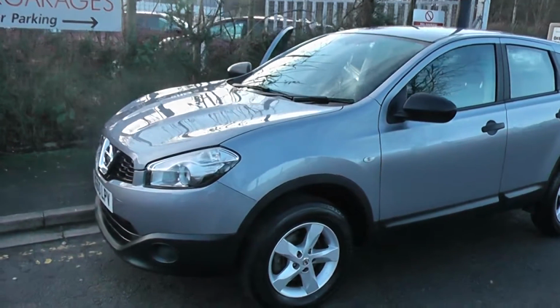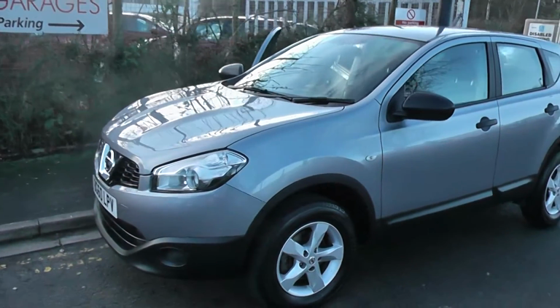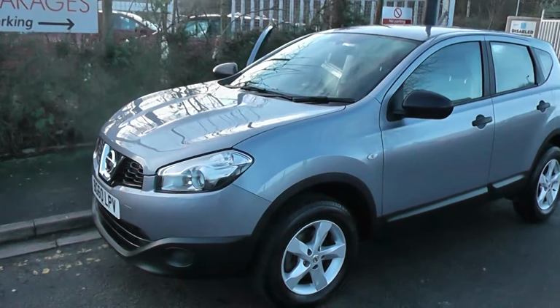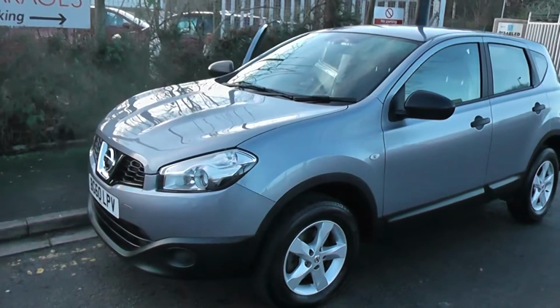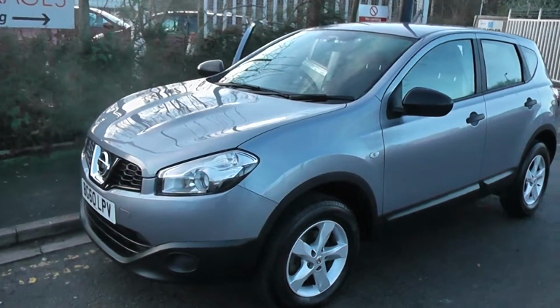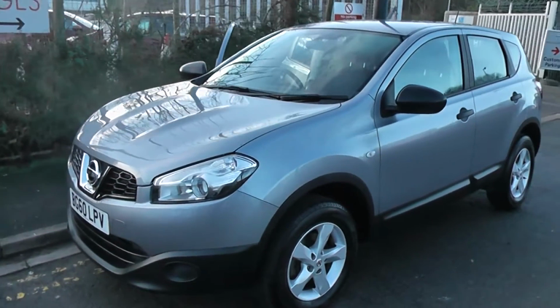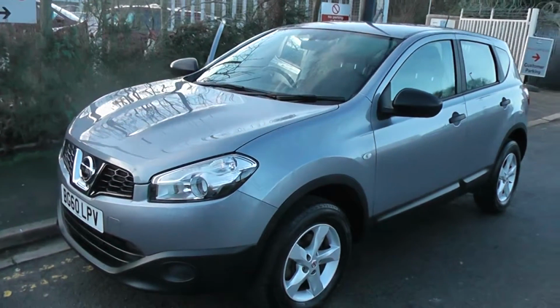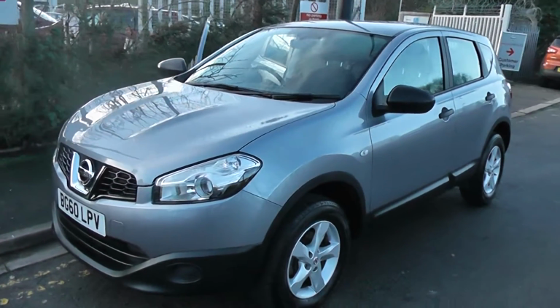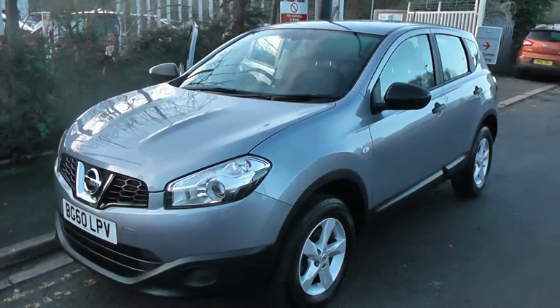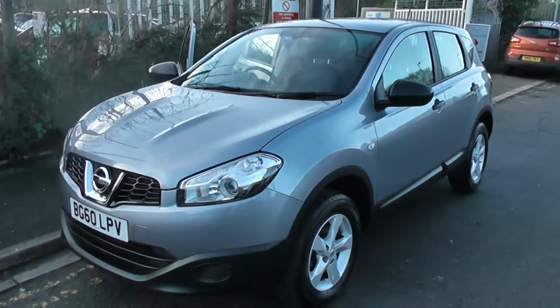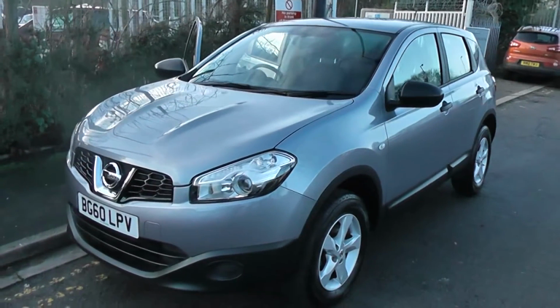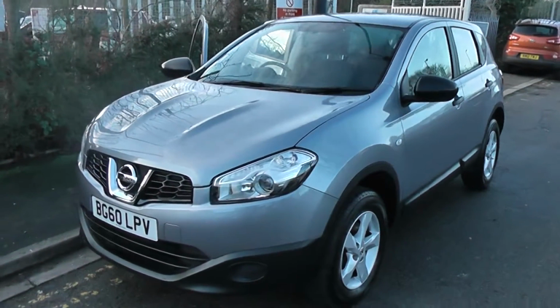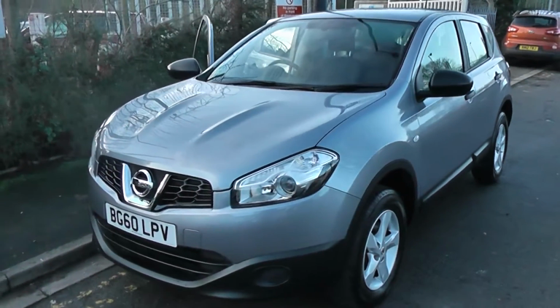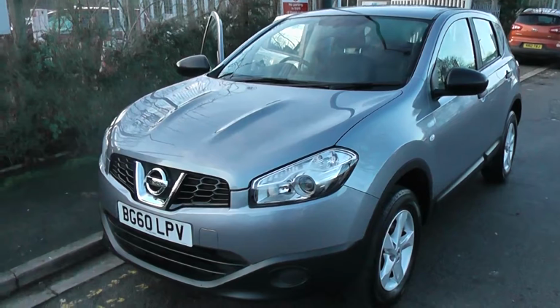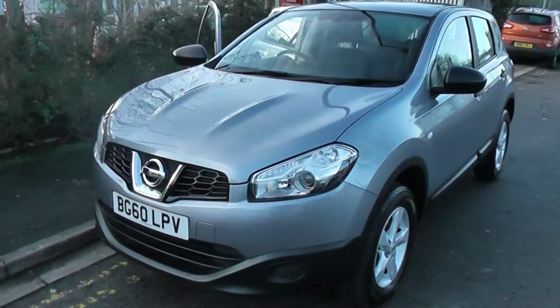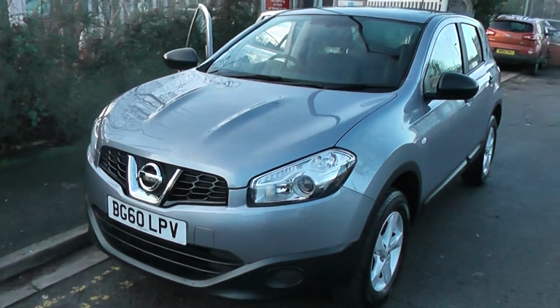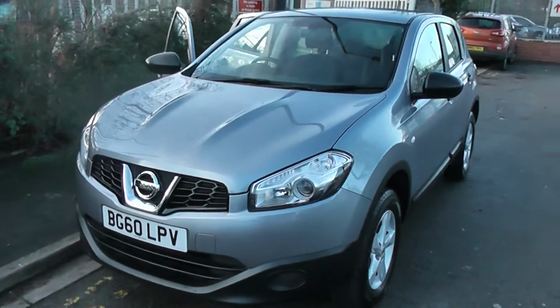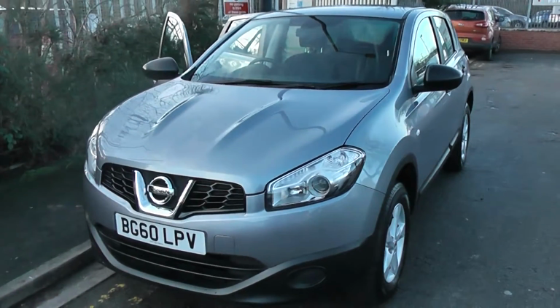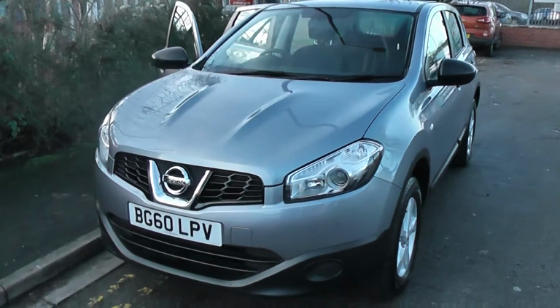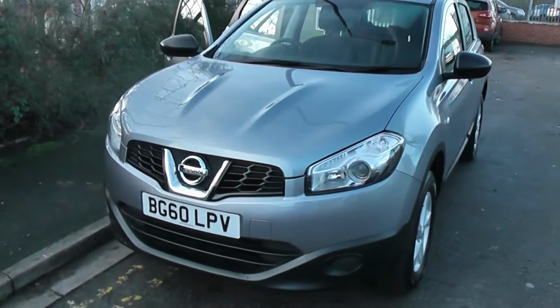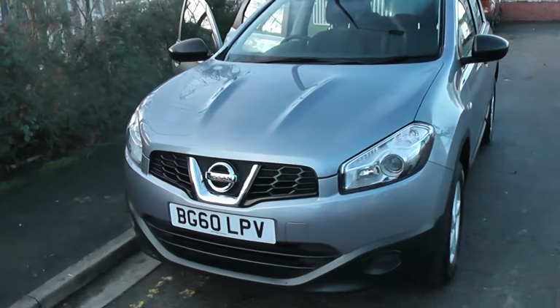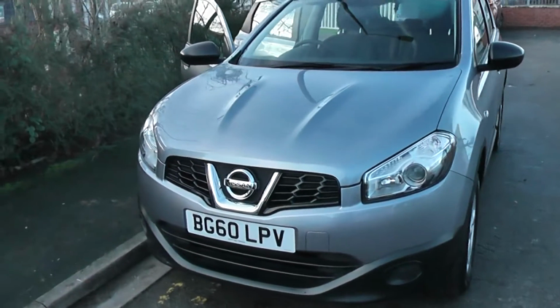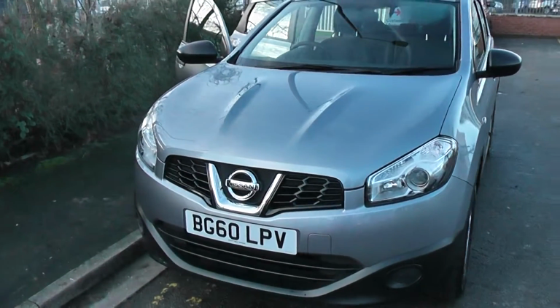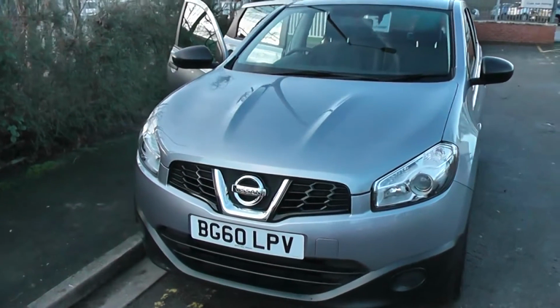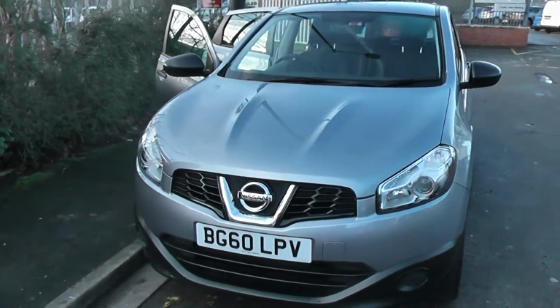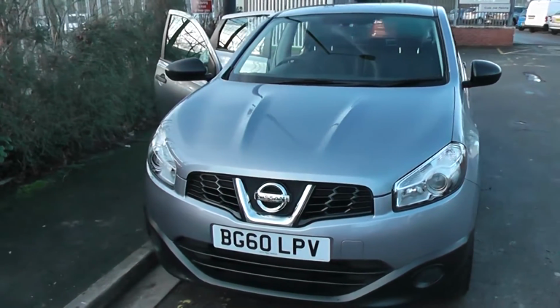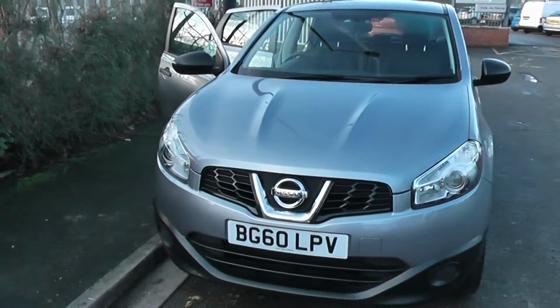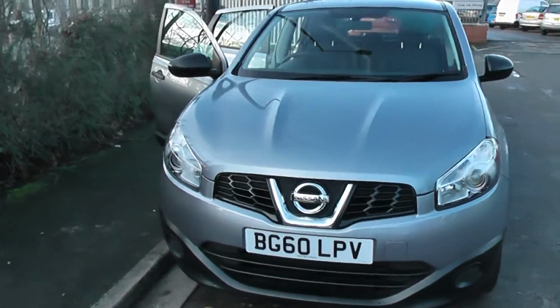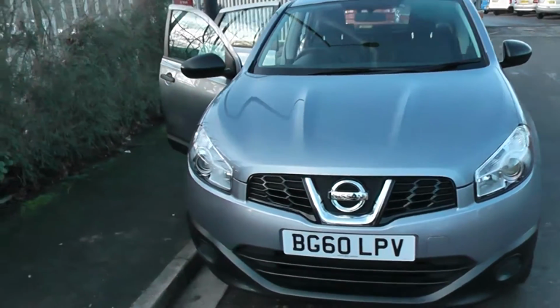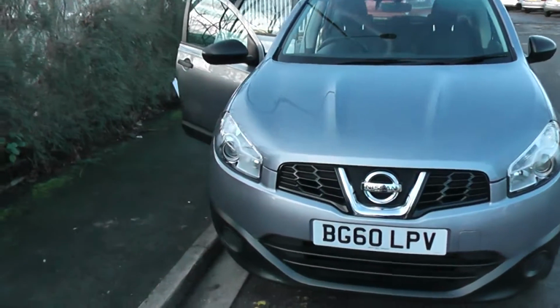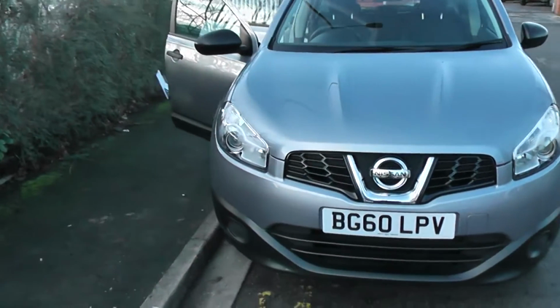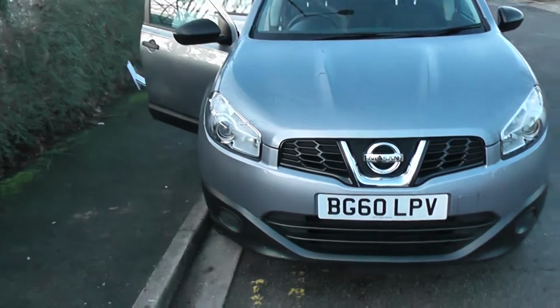This SUV was registered in December 2010. It's a 1.6 litre petrol engine, 5 speed manual, and is finished in silver.